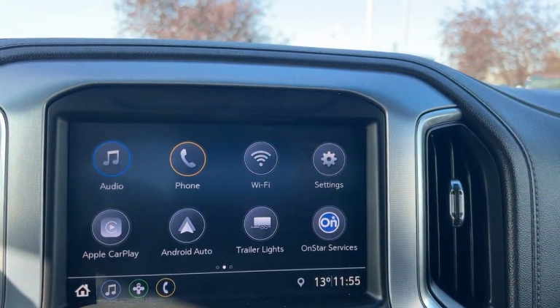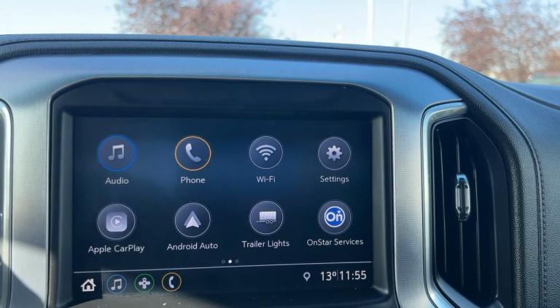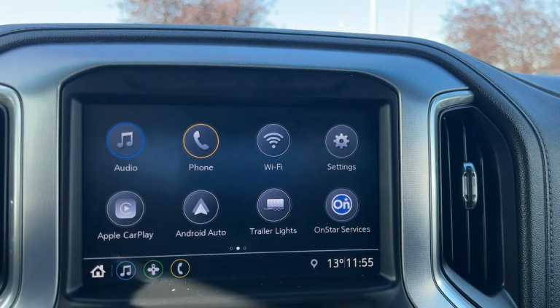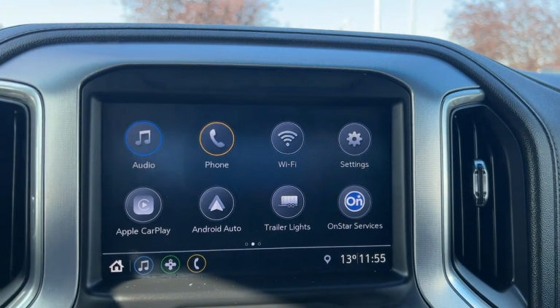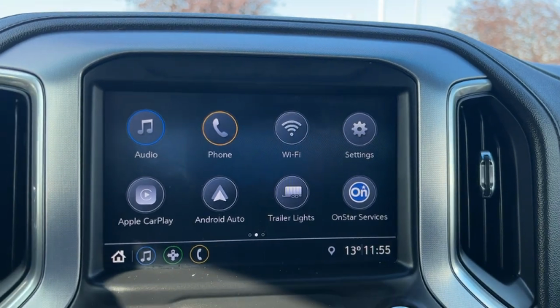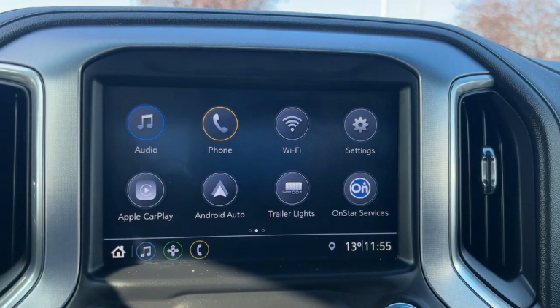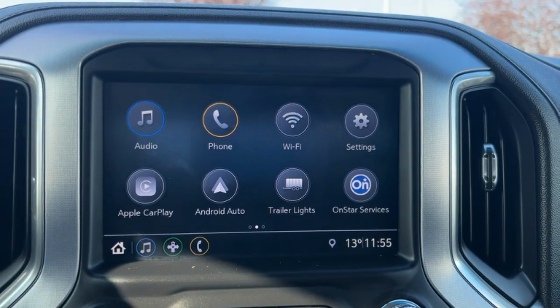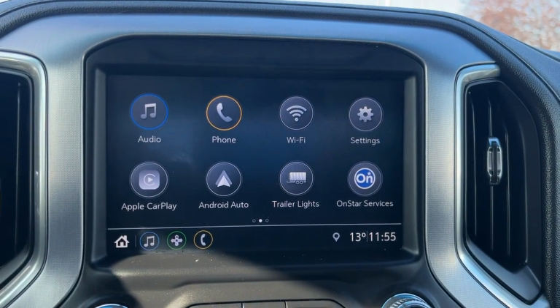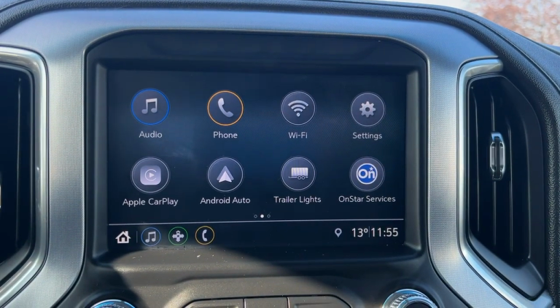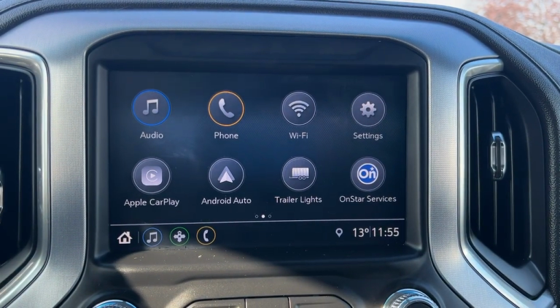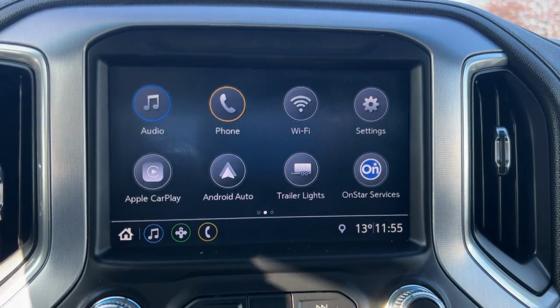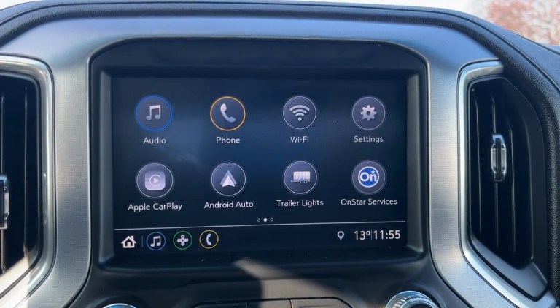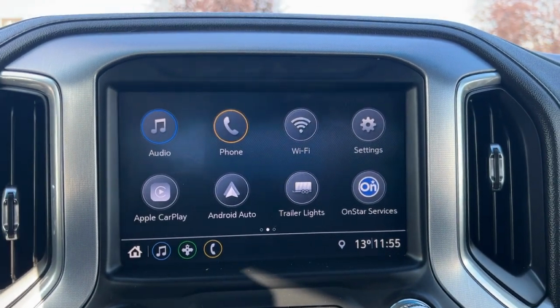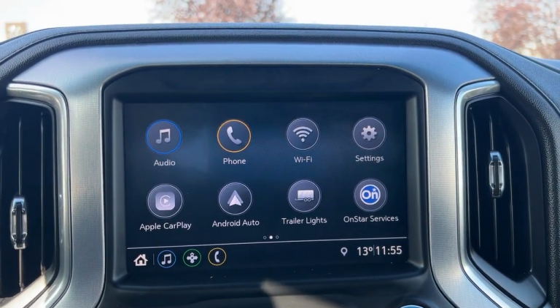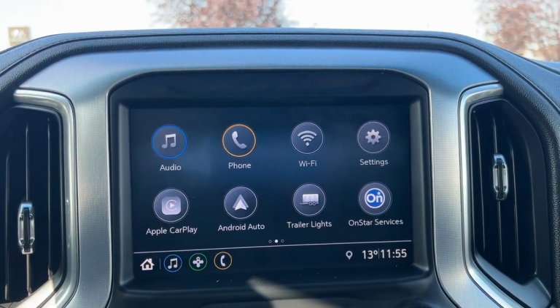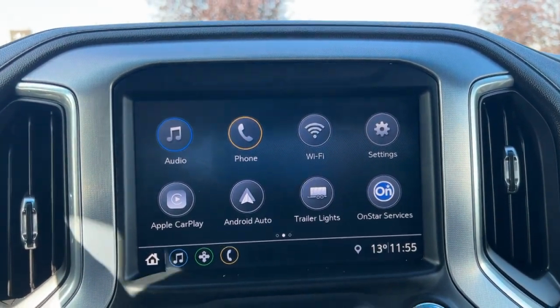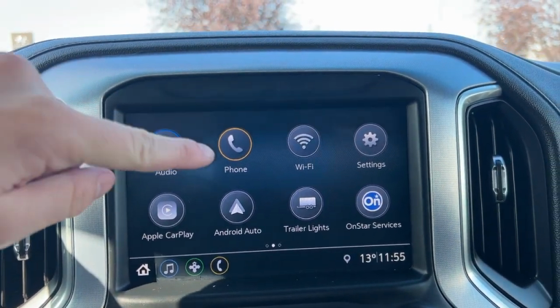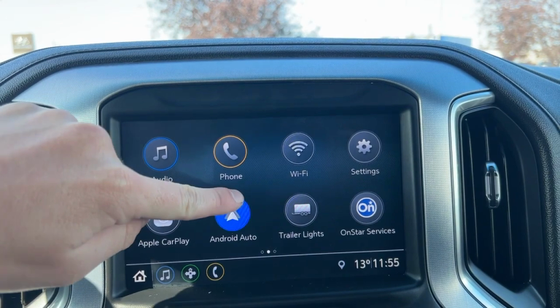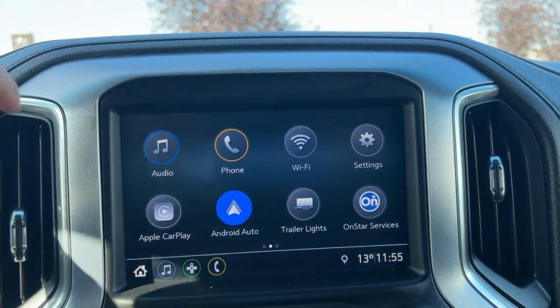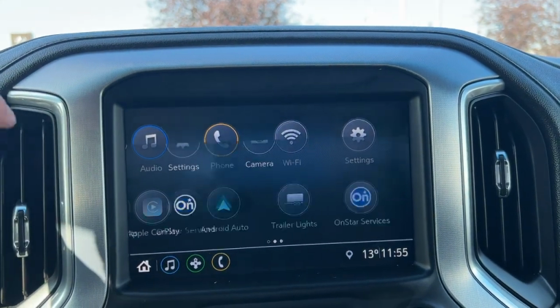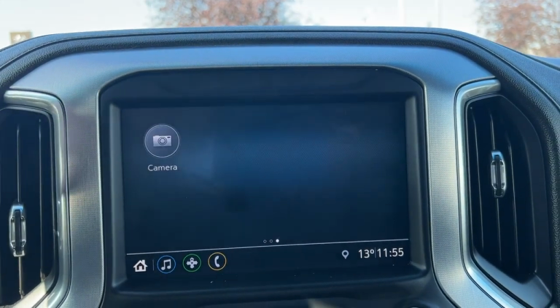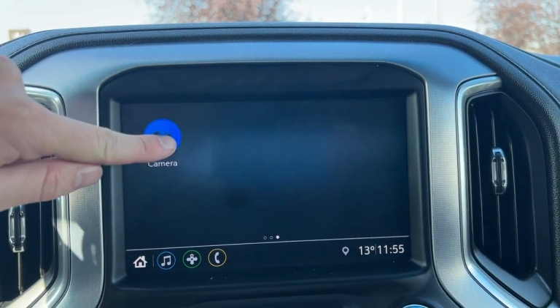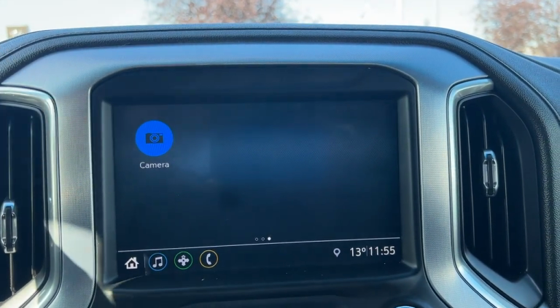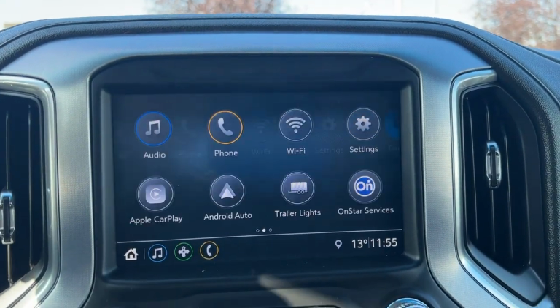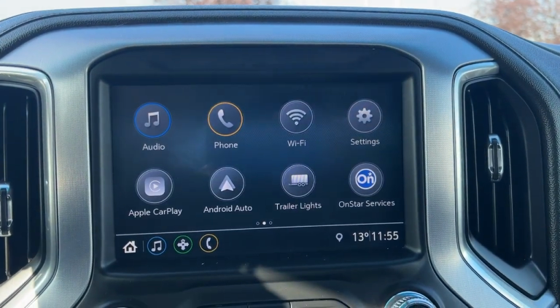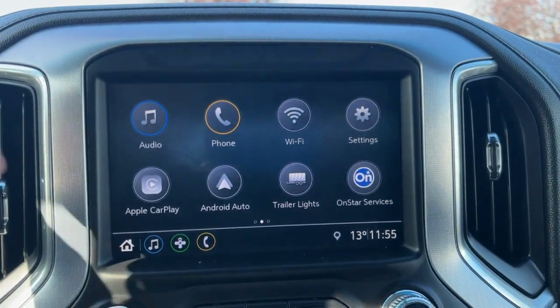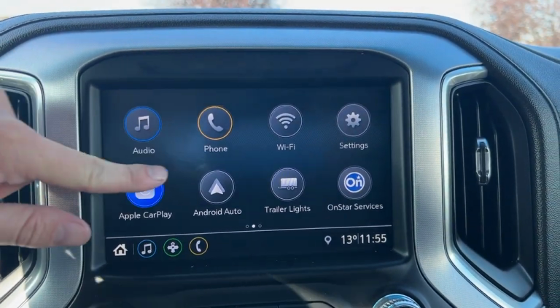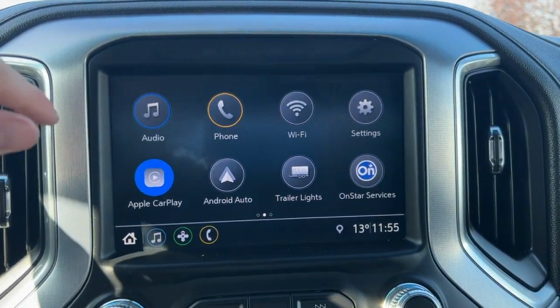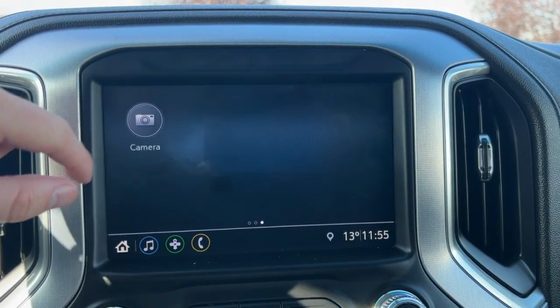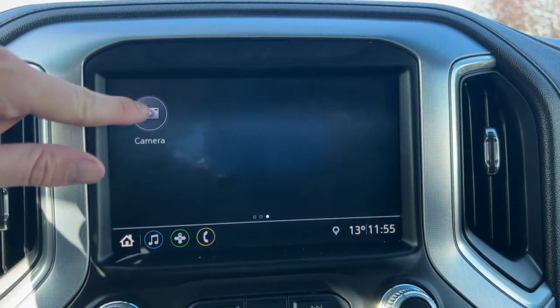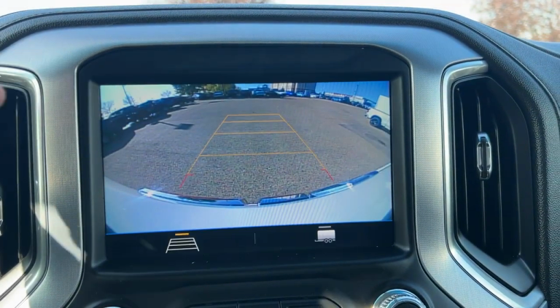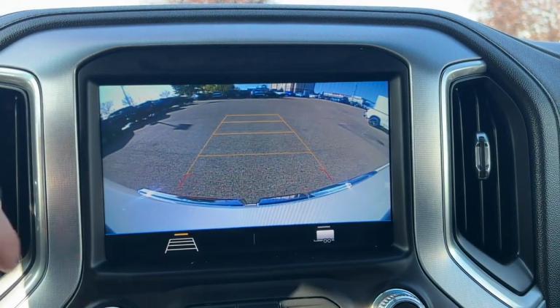Moving on to the infotainment system, you have Apple CarPlay and Android Auto, built-in Wi-Fi hotspot, OnStar services, and you can also access your rear camera from here.